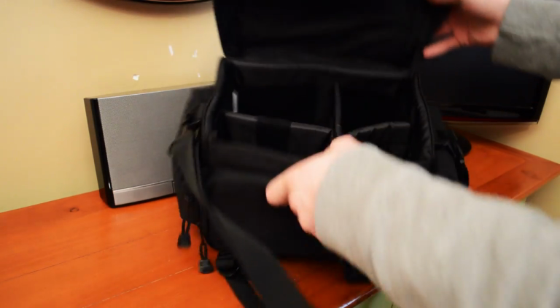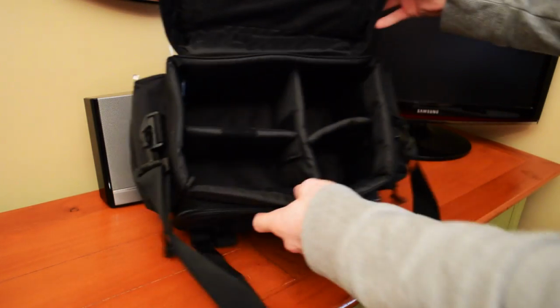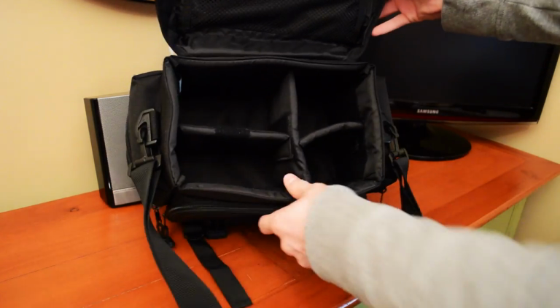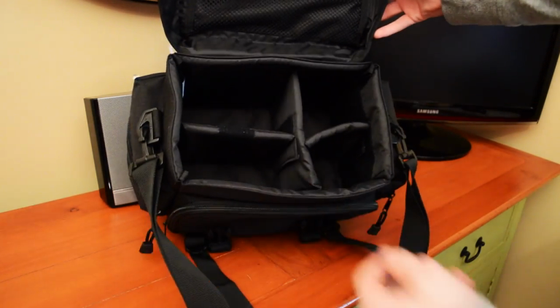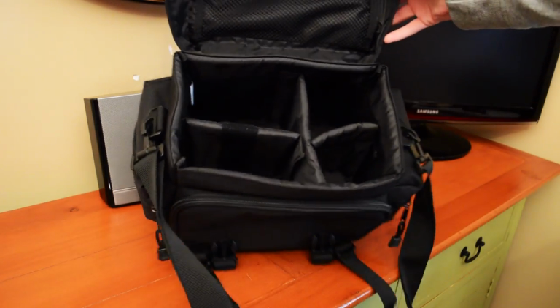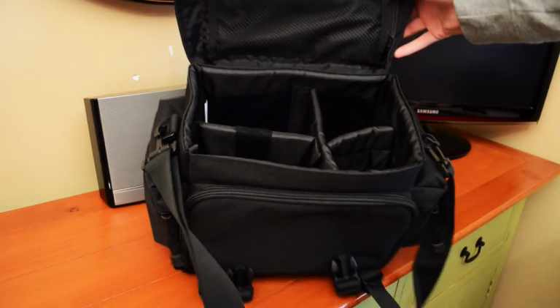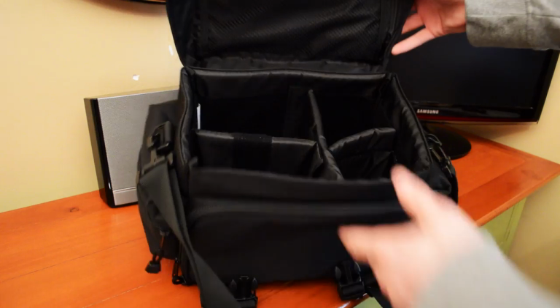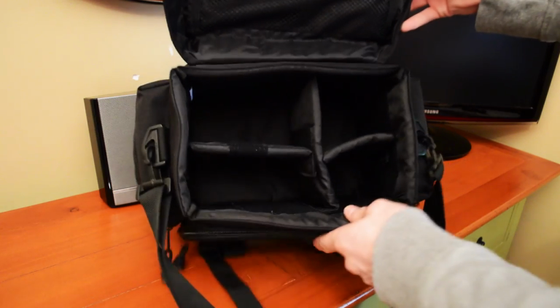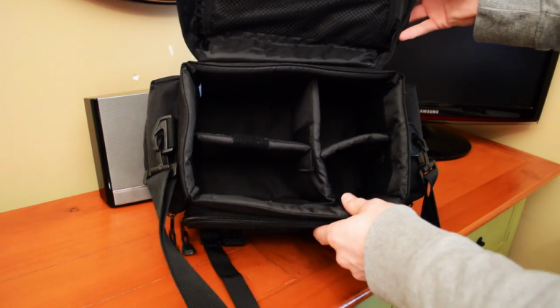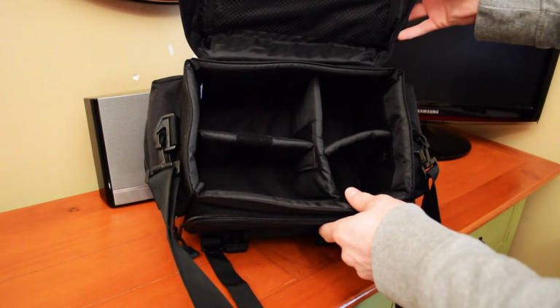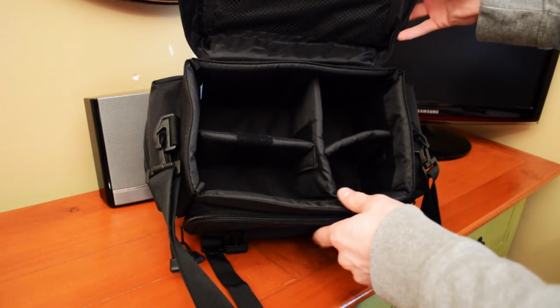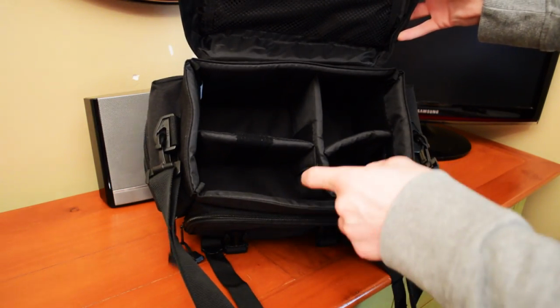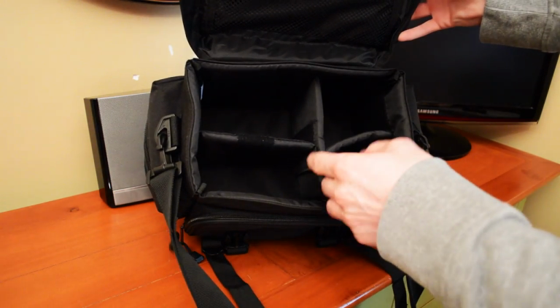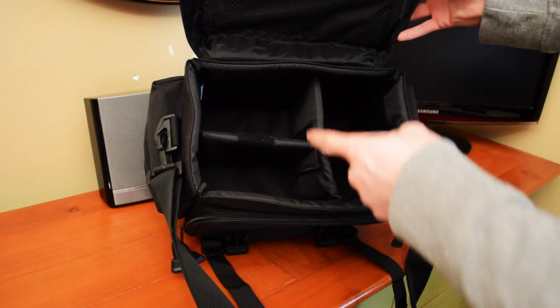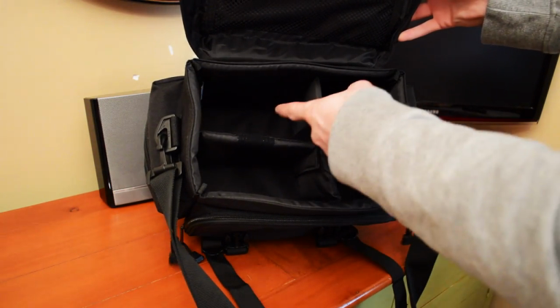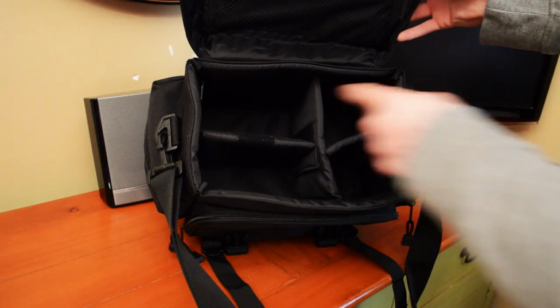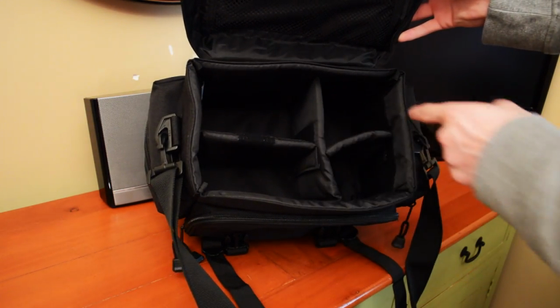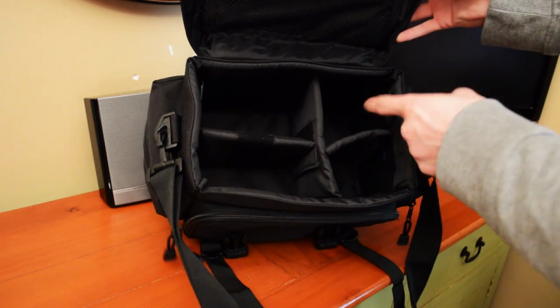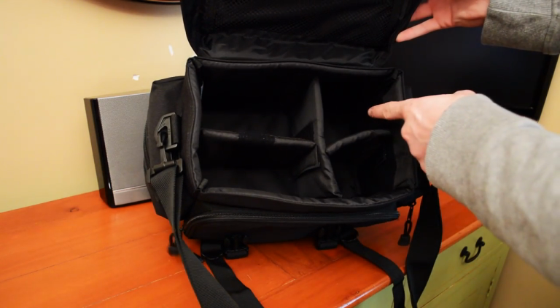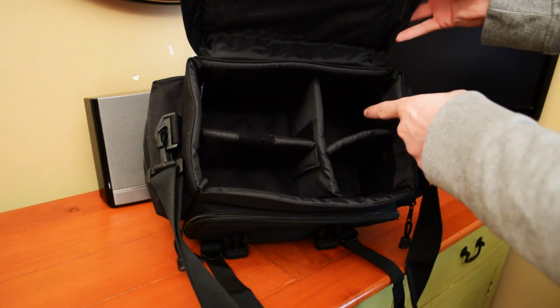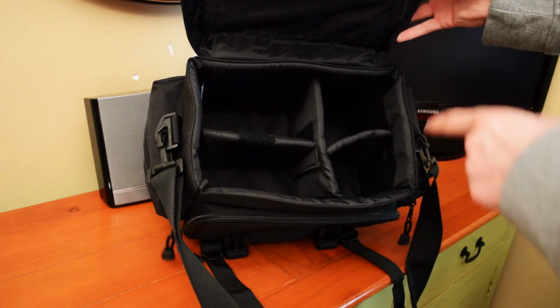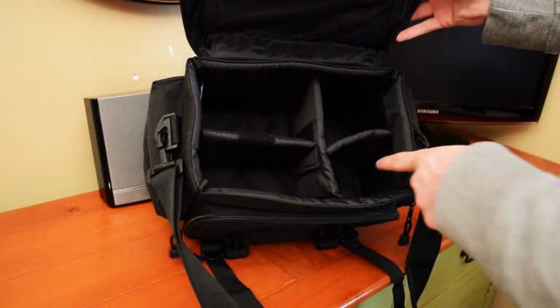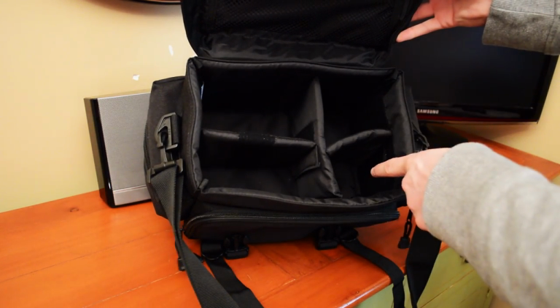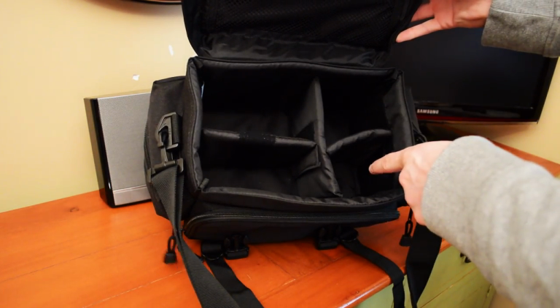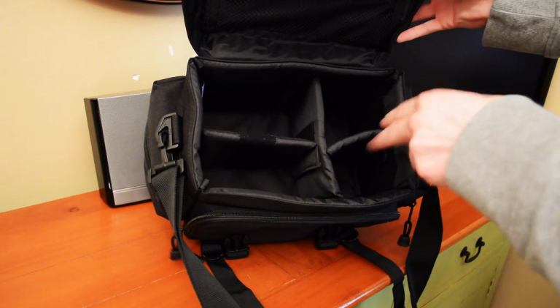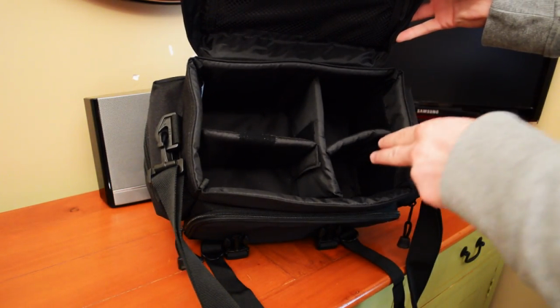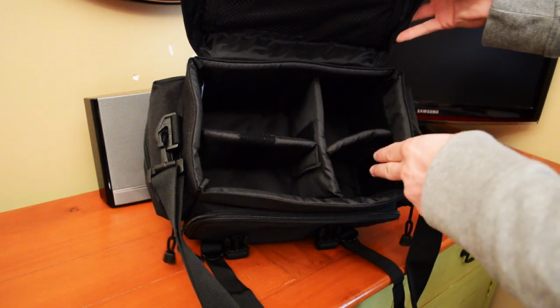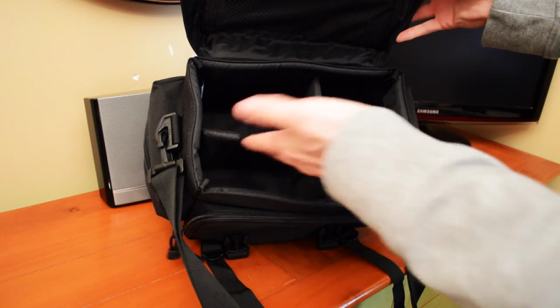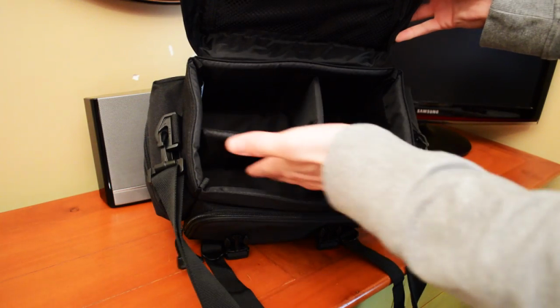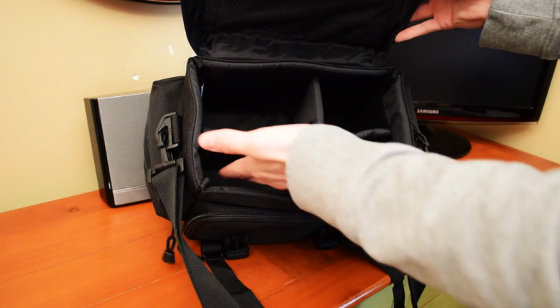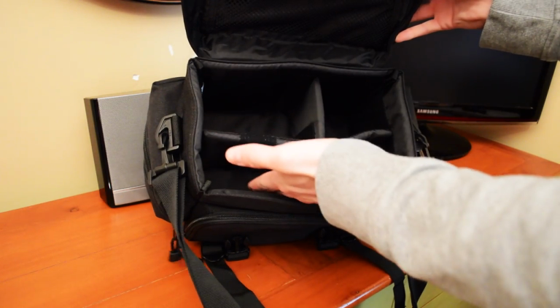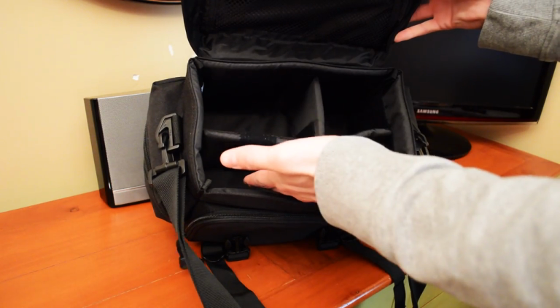On the inside, I have it set up so my camera goes there, my big lens goes there, my tiny lens goes there, and just random stuff goes in the remaining space.